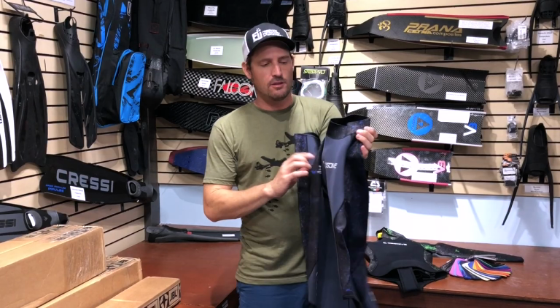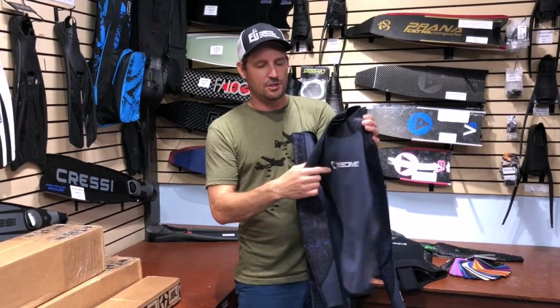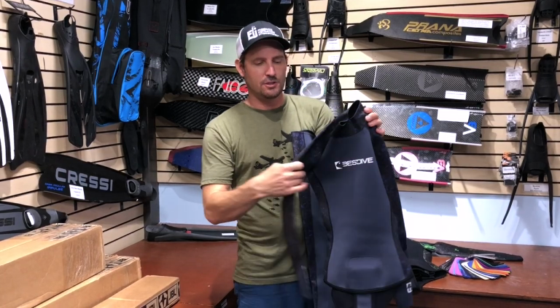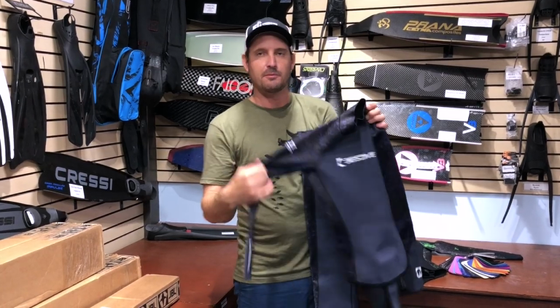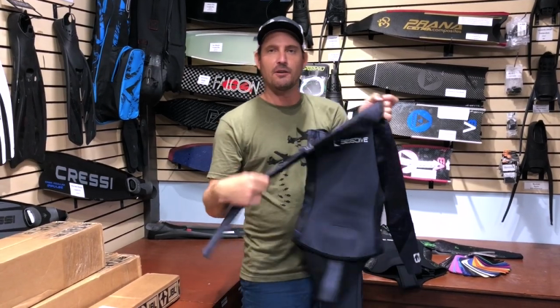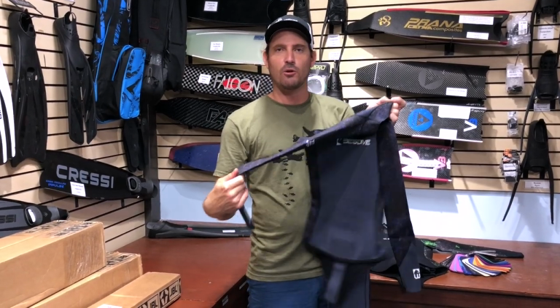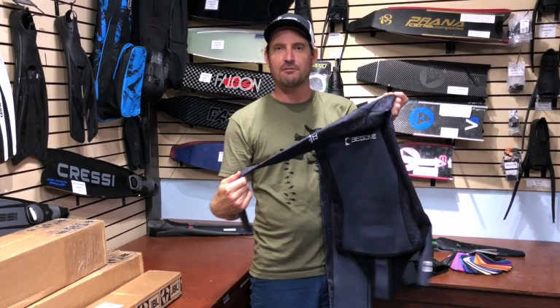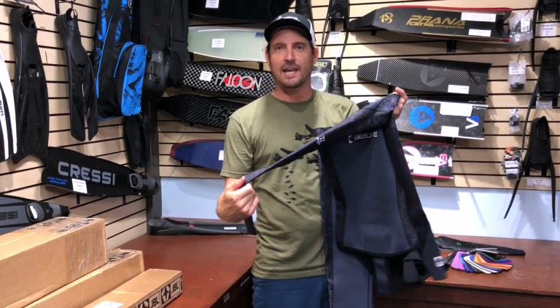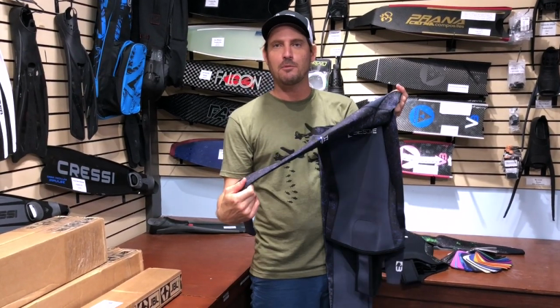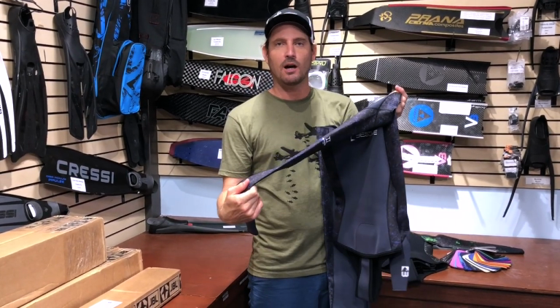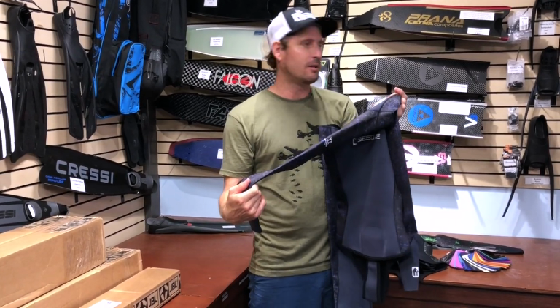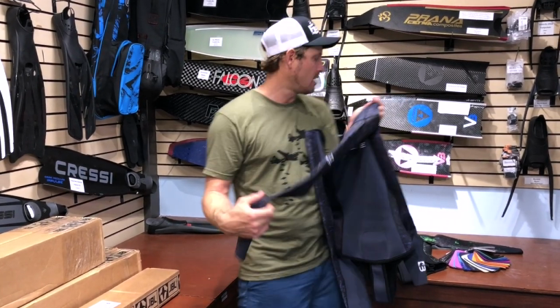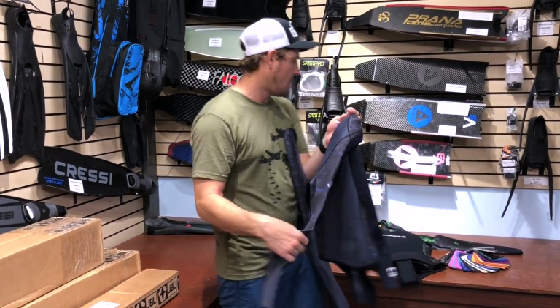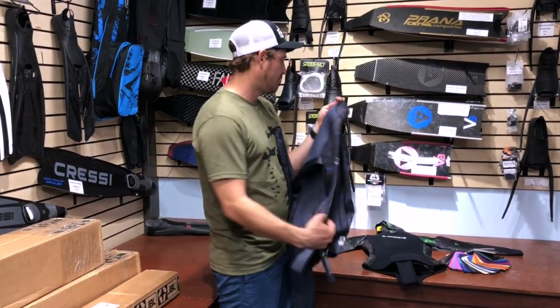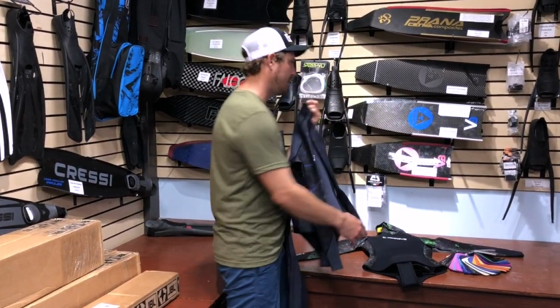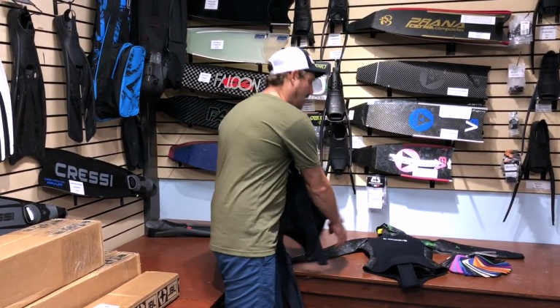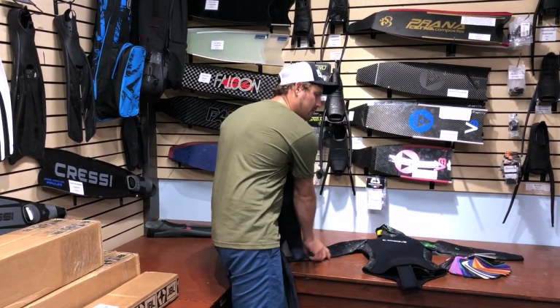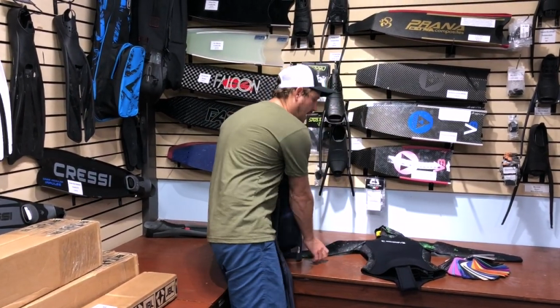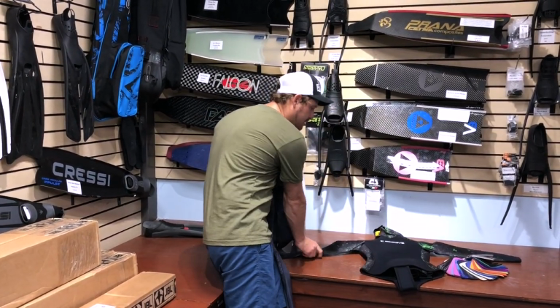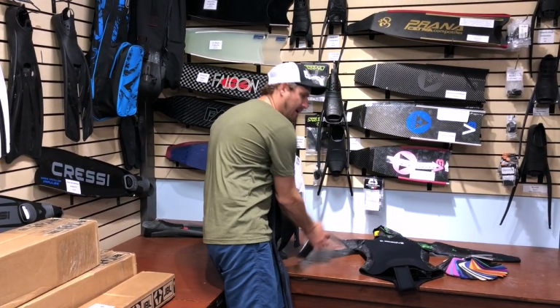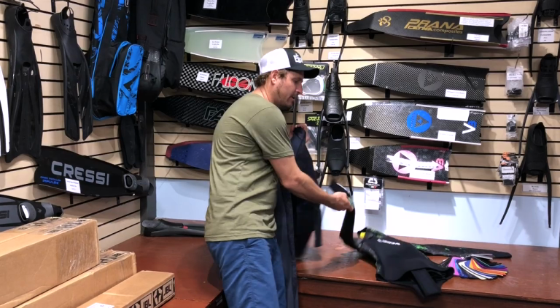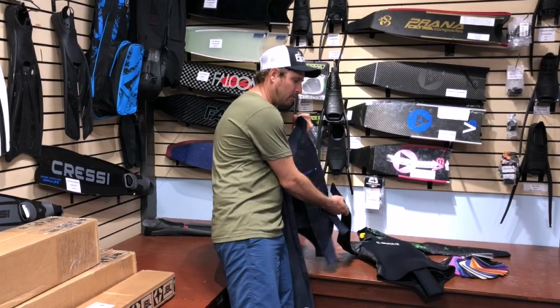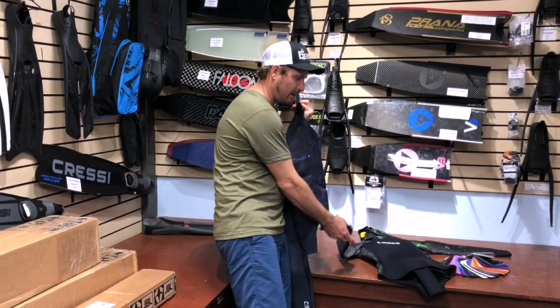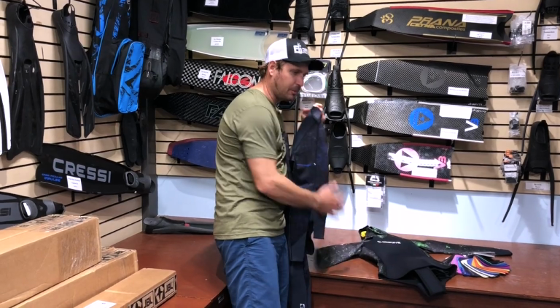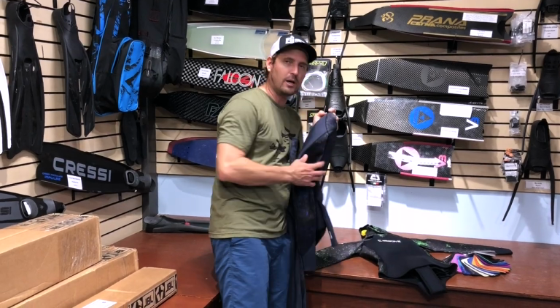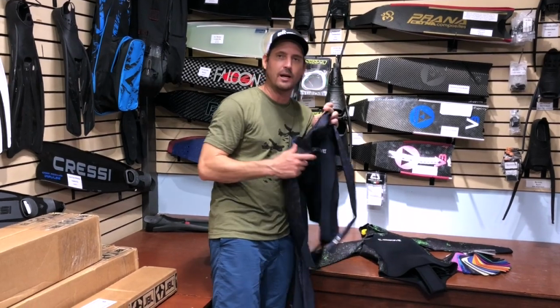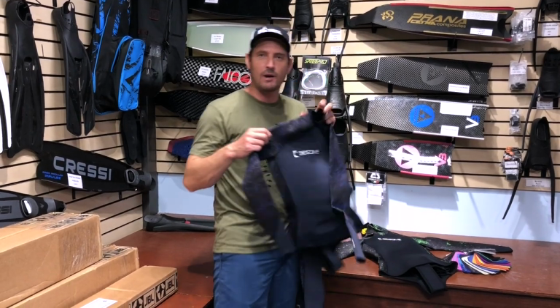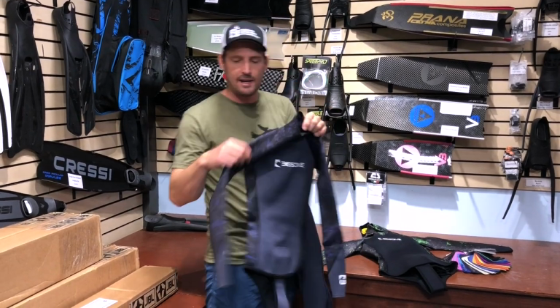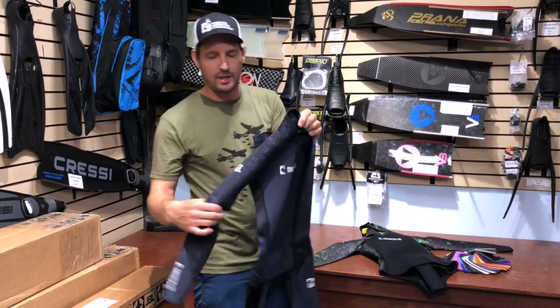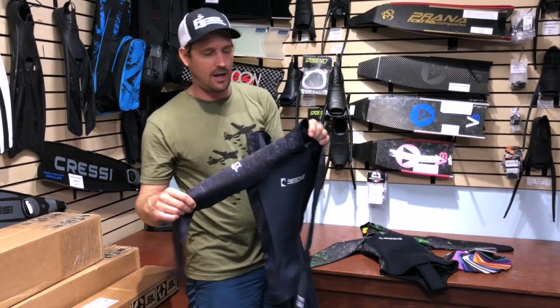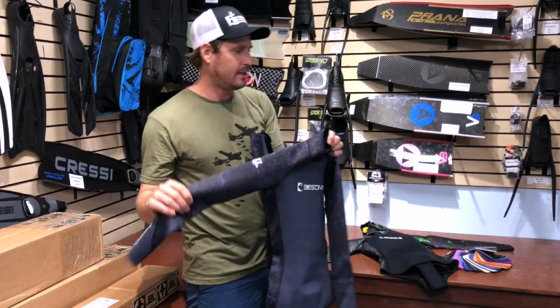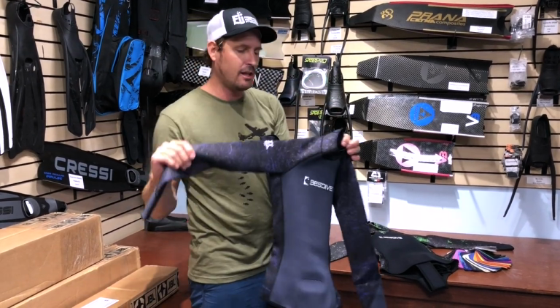You can choose from four different camo colors on the outside. We have a green one, we have a blue one, we got red, and we got yellow.